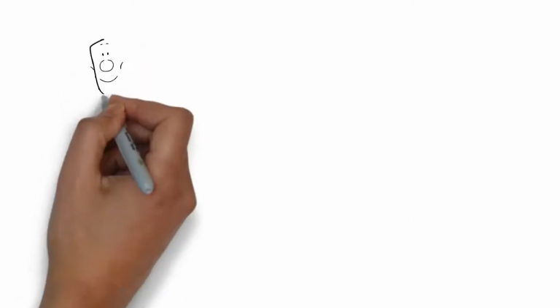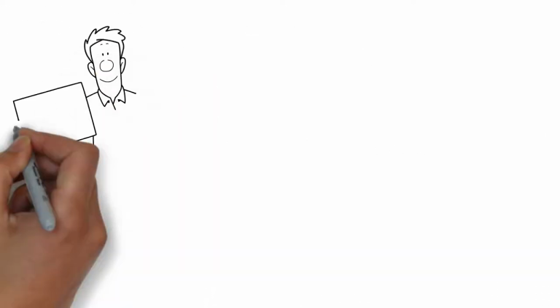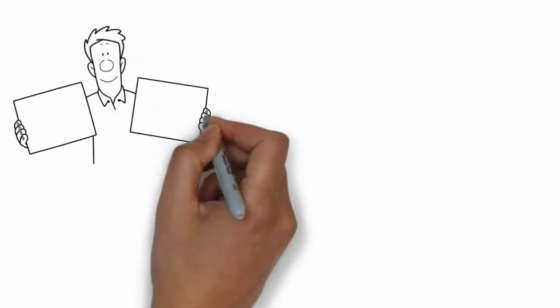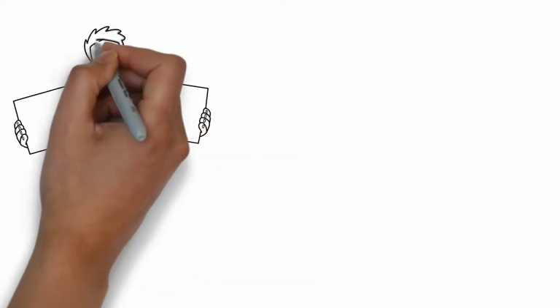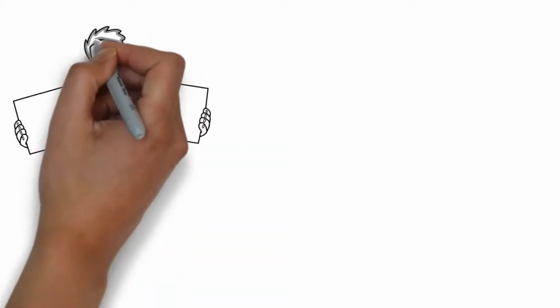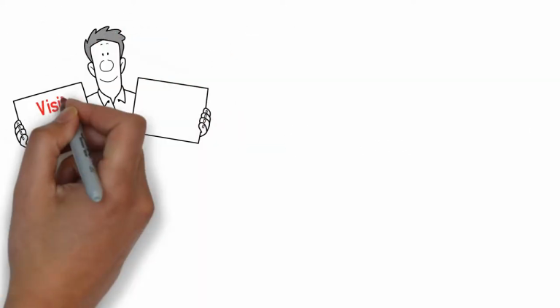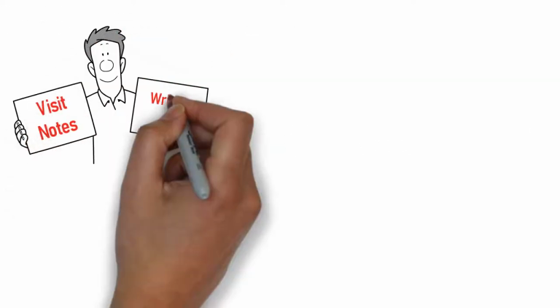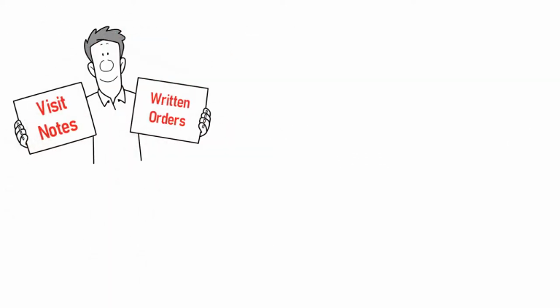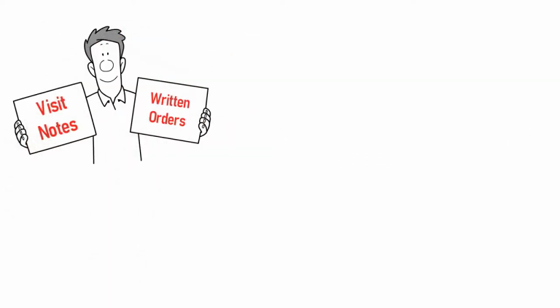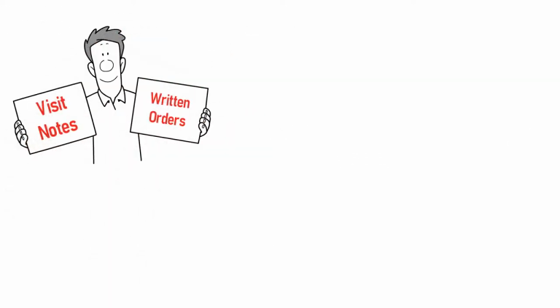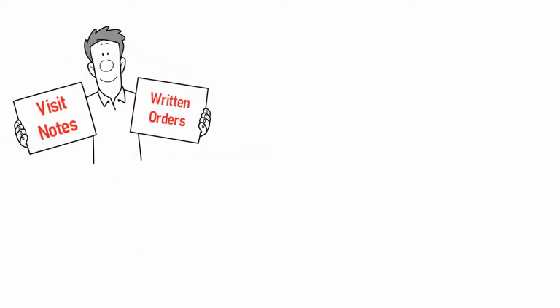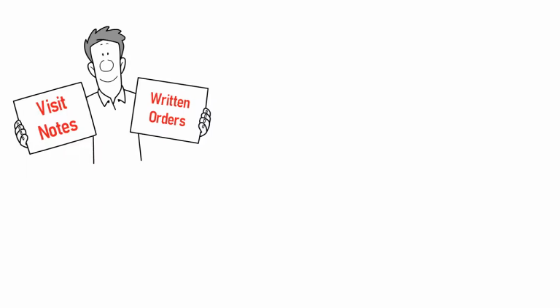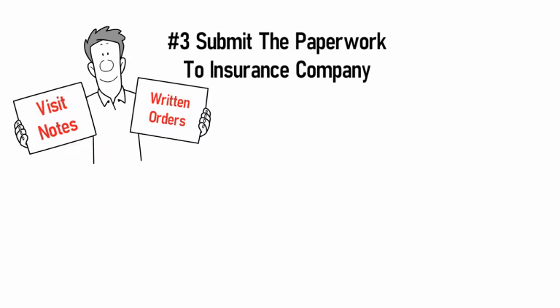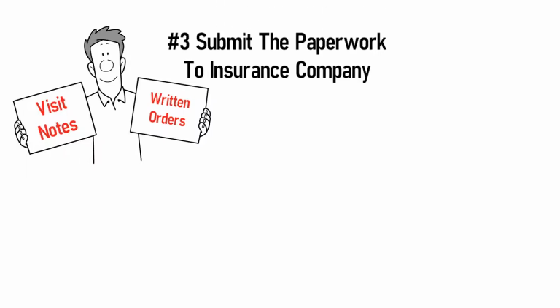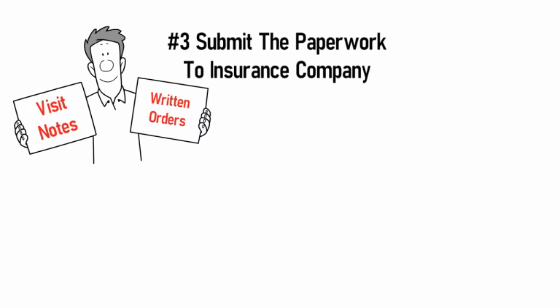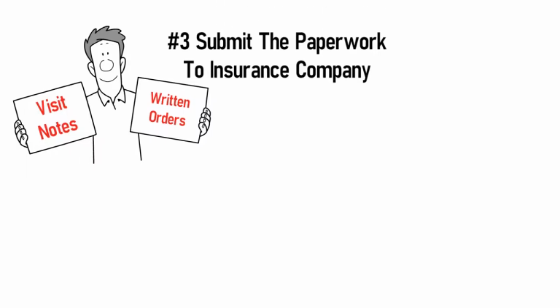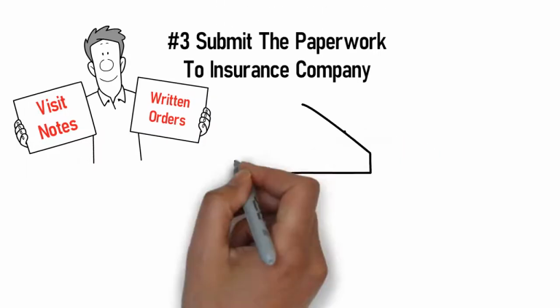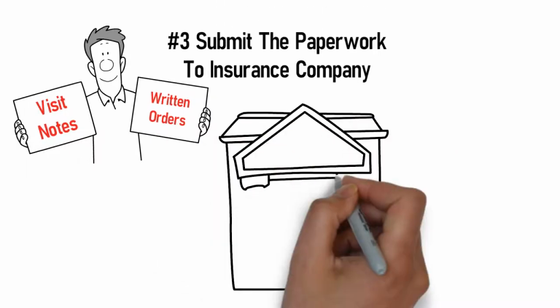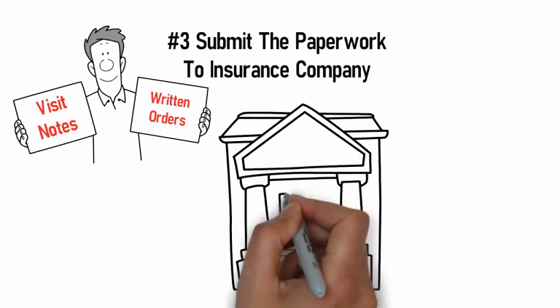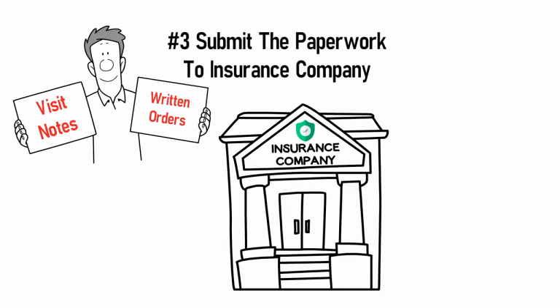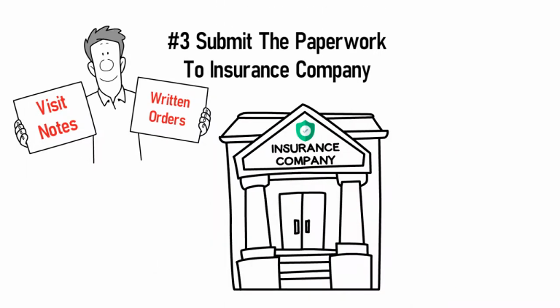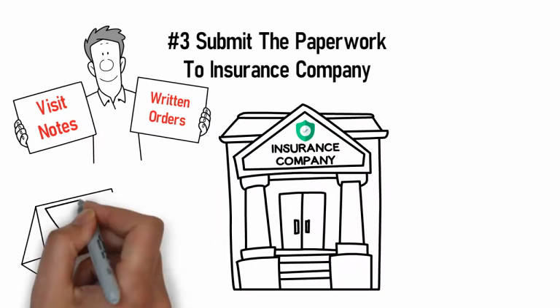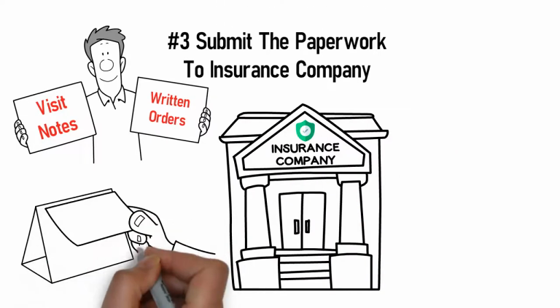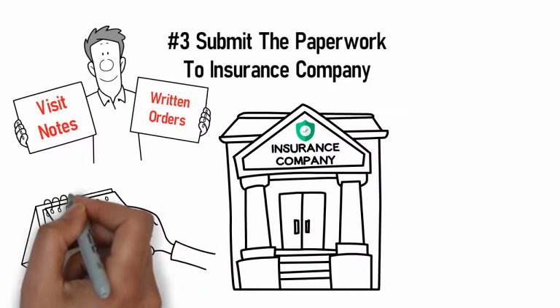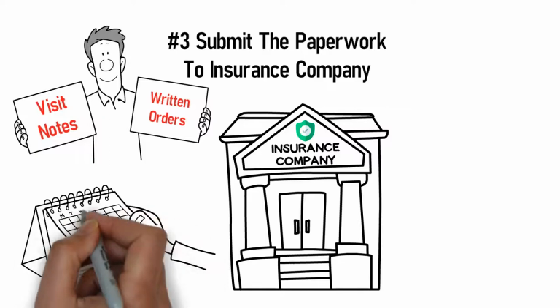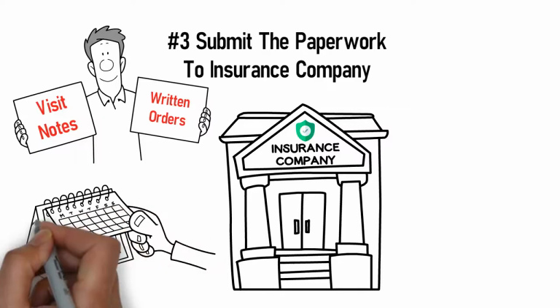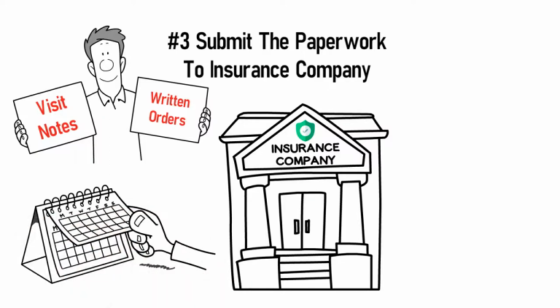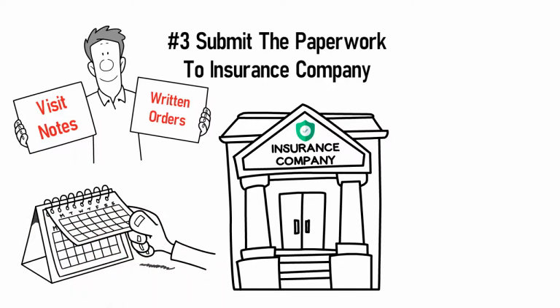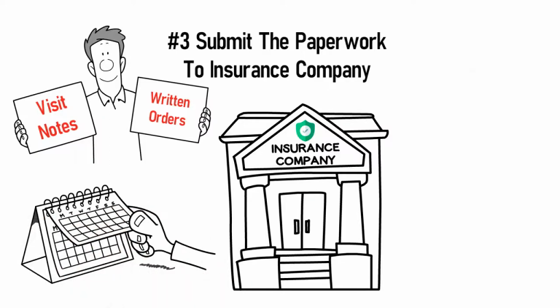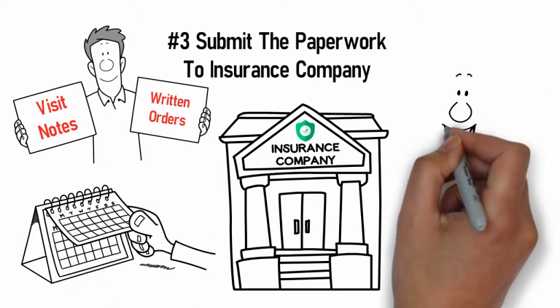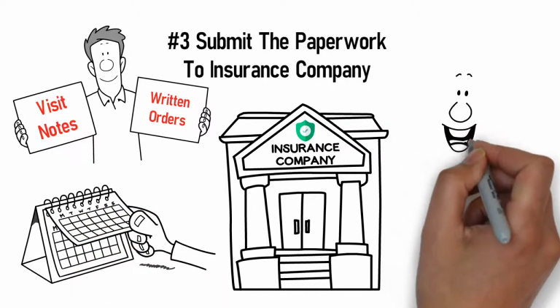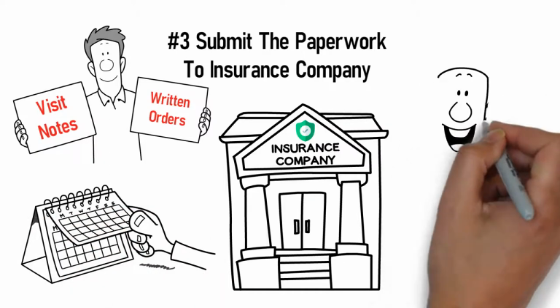Step 3: Upon receiving your visit notes and written orders, we will submit the paperwork to your insurance company. Most insurances will take up to two weeks to review the claim and will determine if you meet the qualifications.